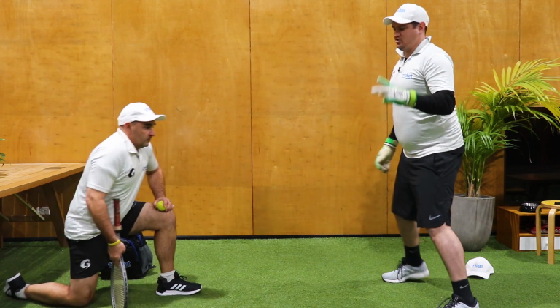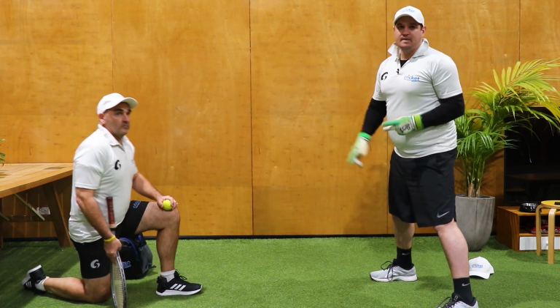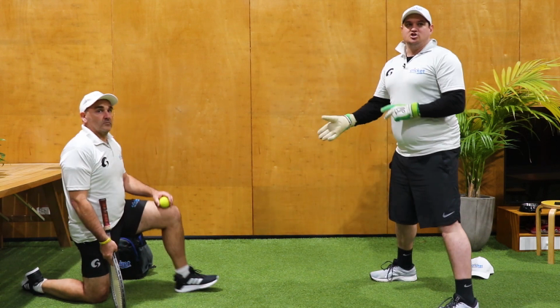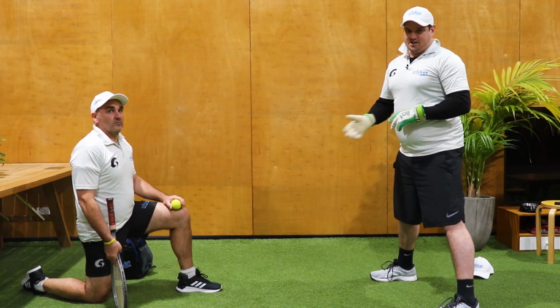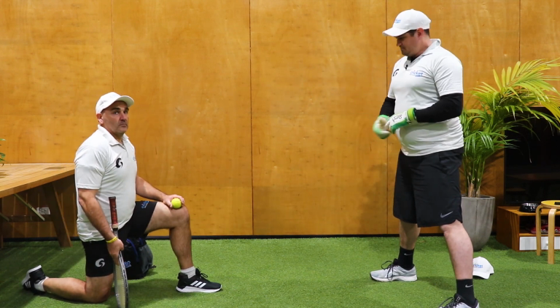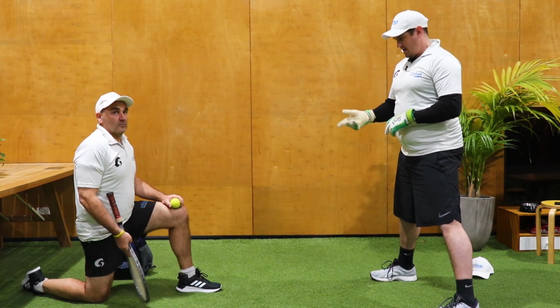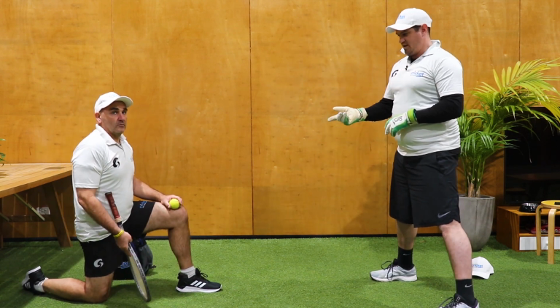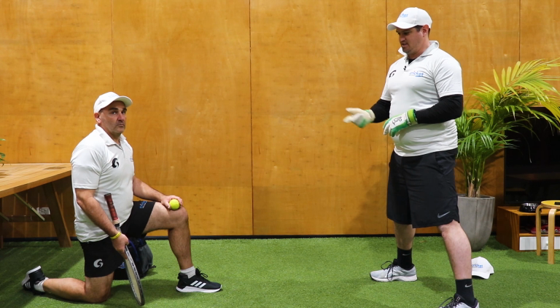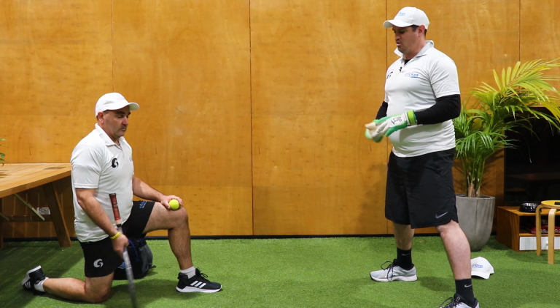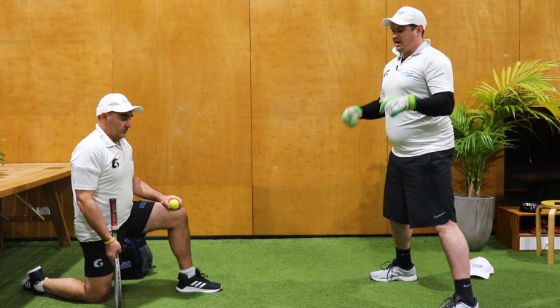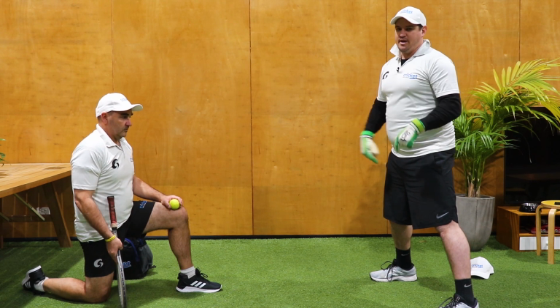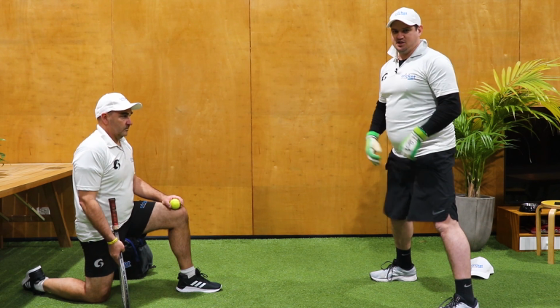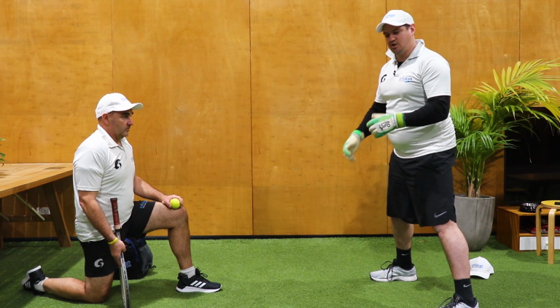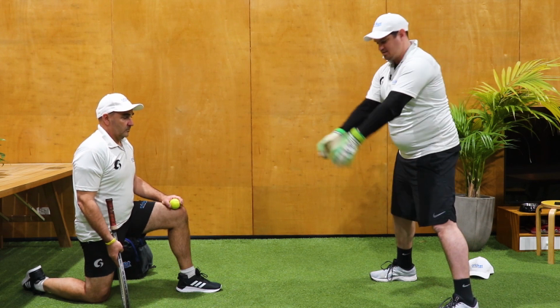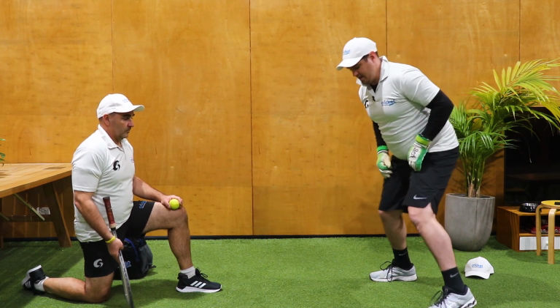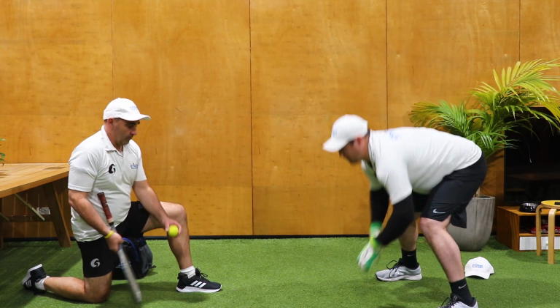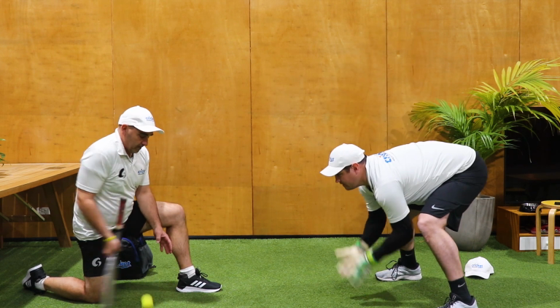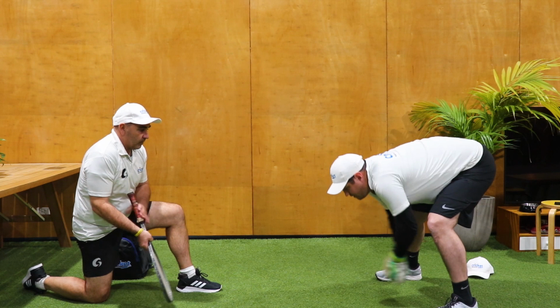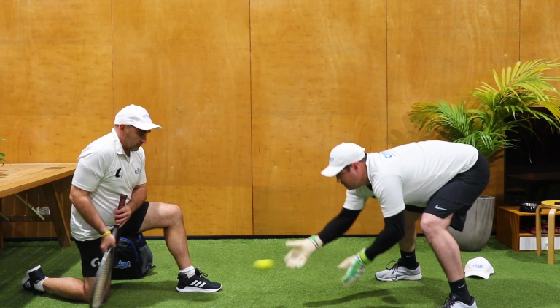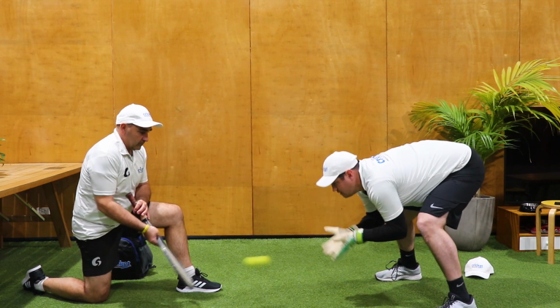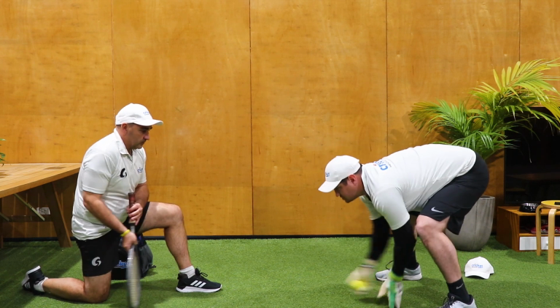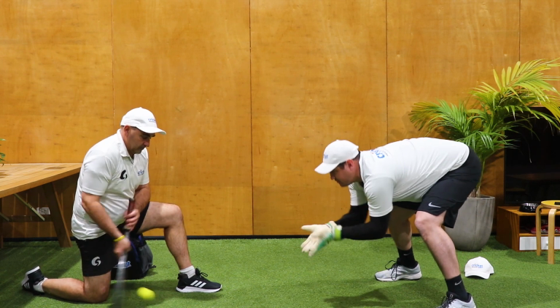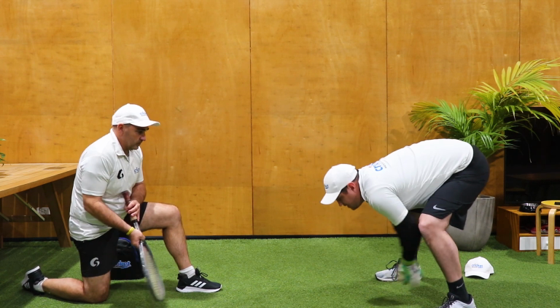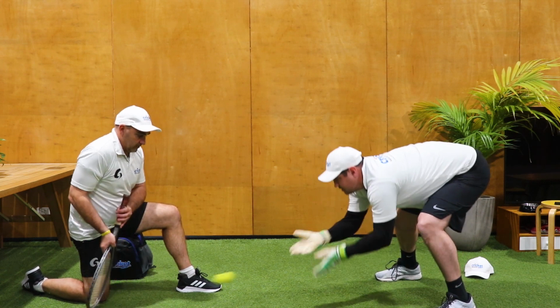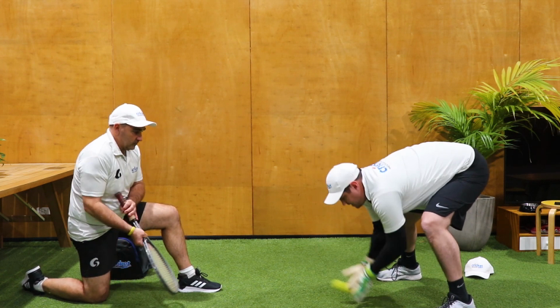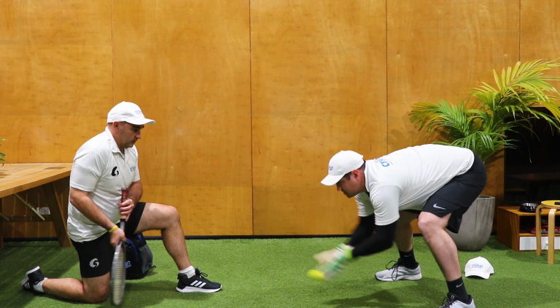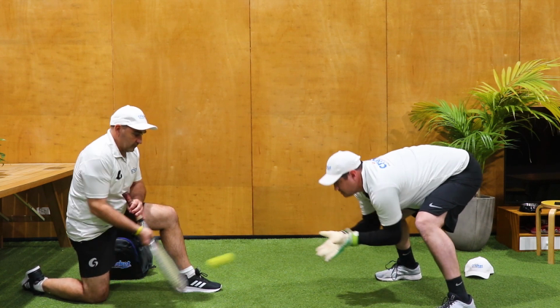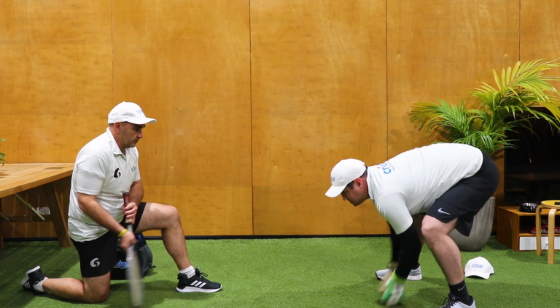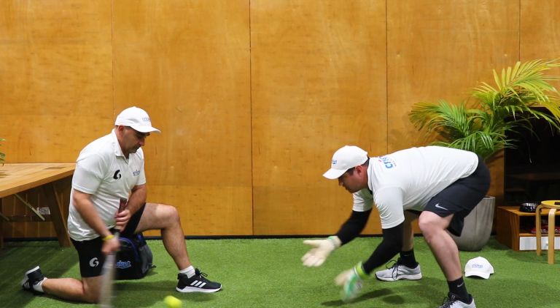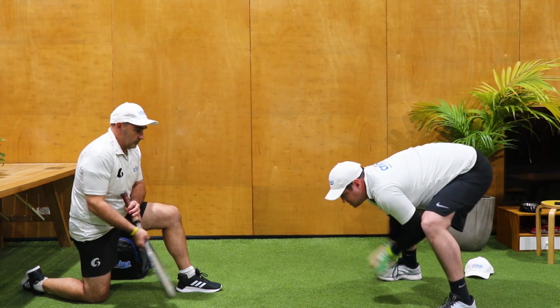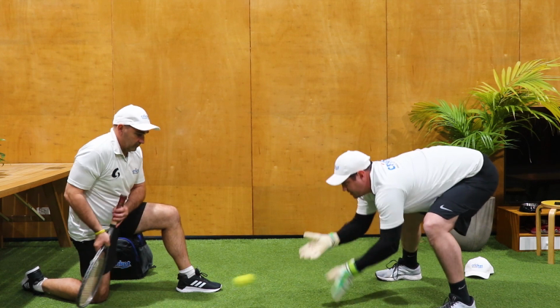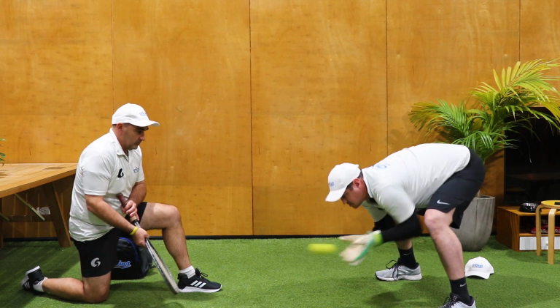Second drill: short catches, tennis racket, tennis ball. Again, power position, soft hands, hands out in front. Just on the half volley, we catch, staying low, staying in our power position.